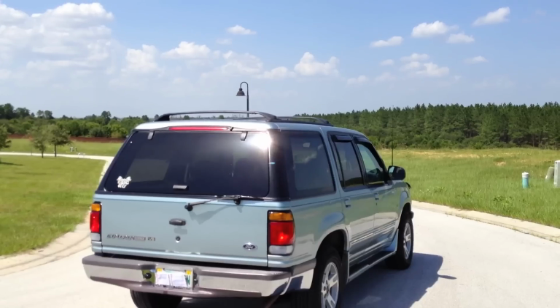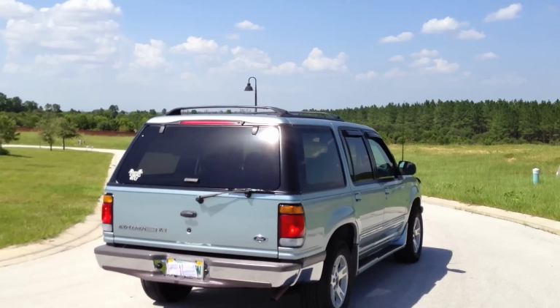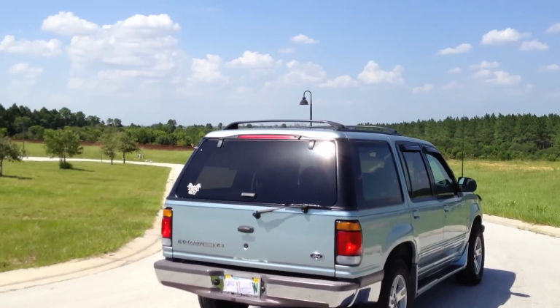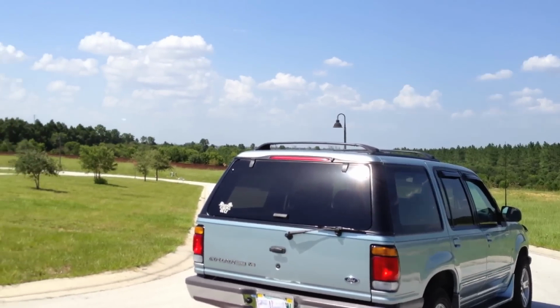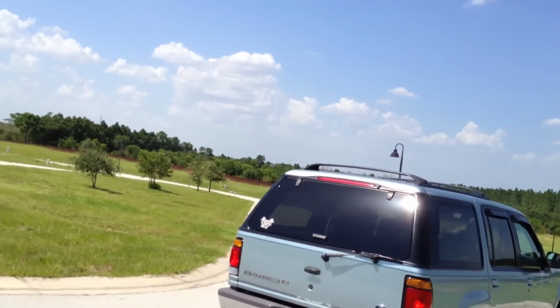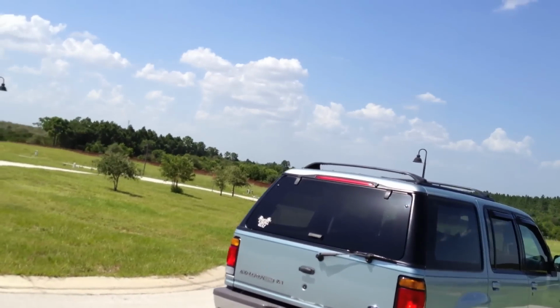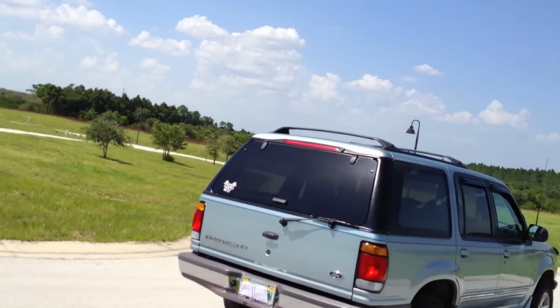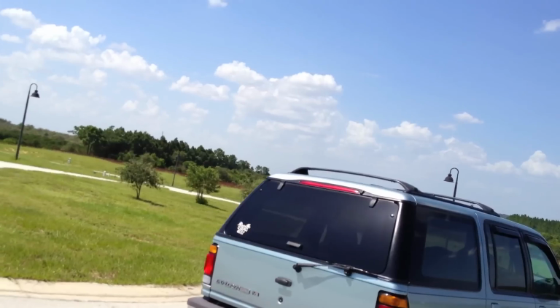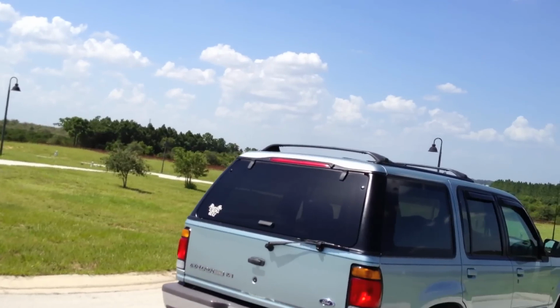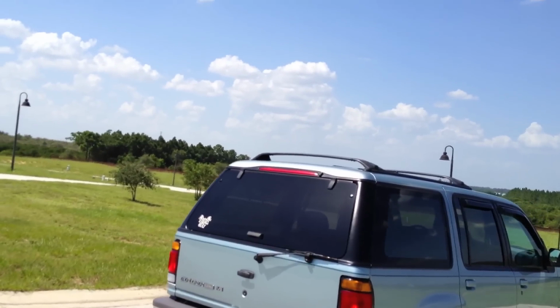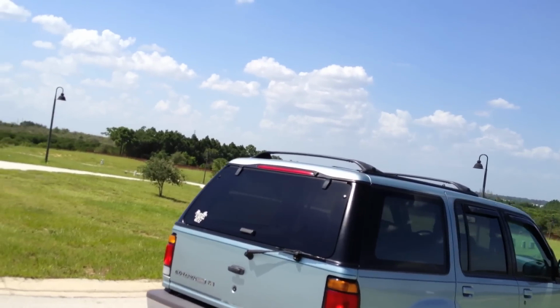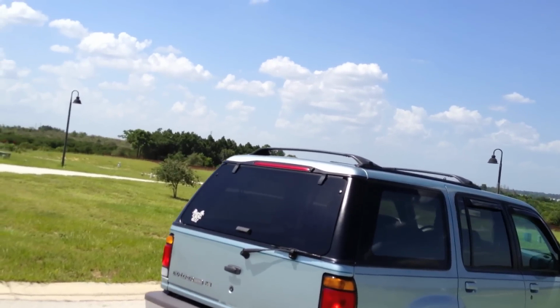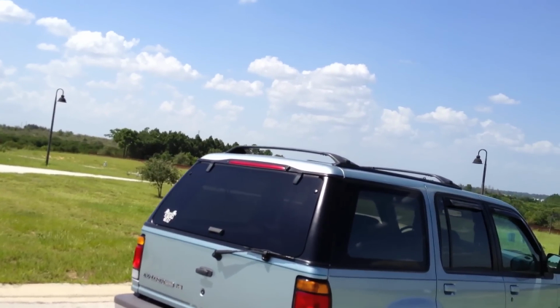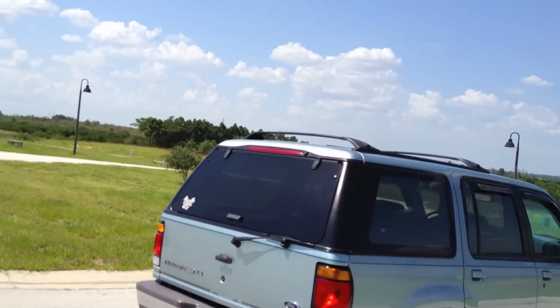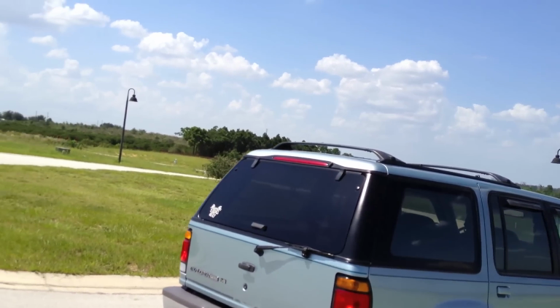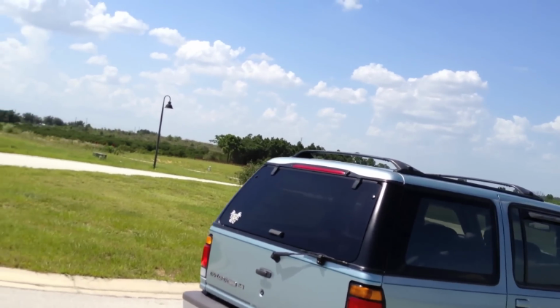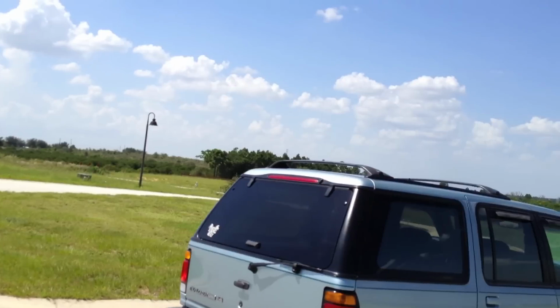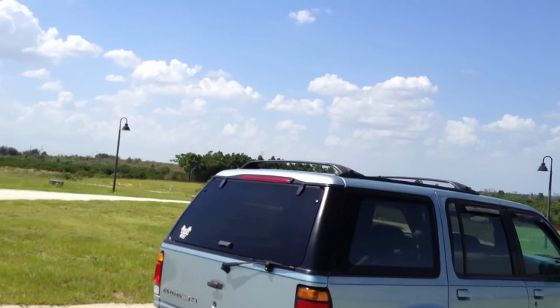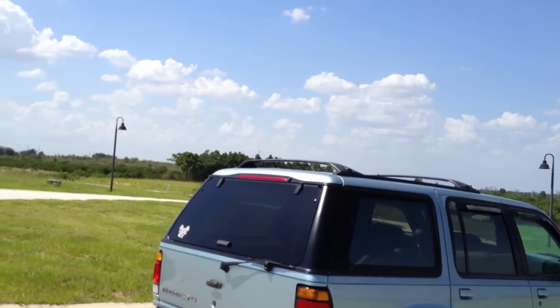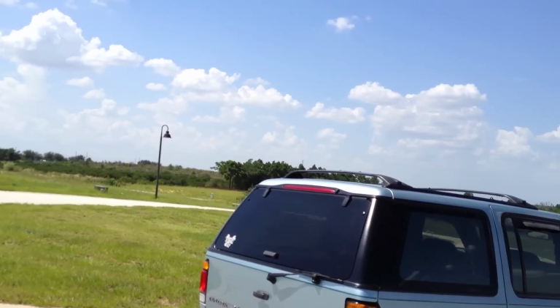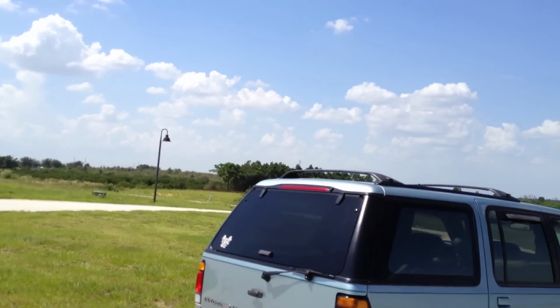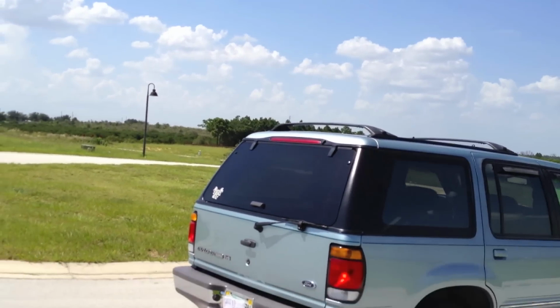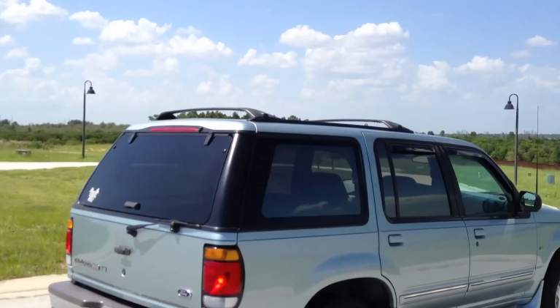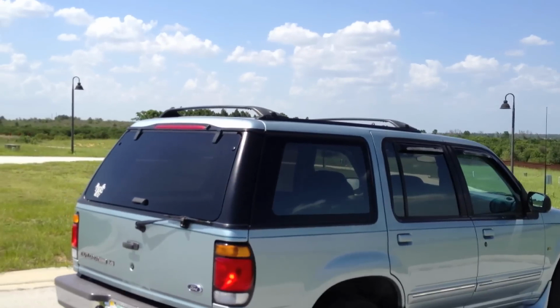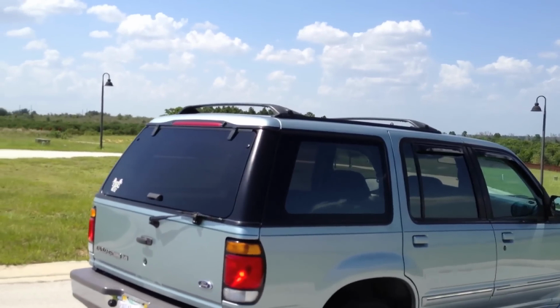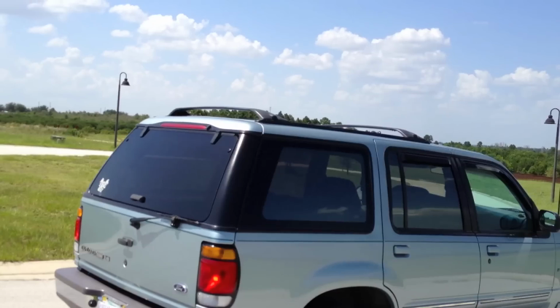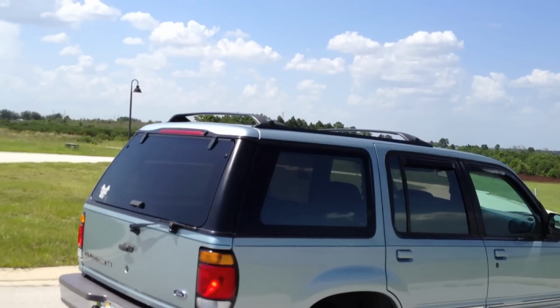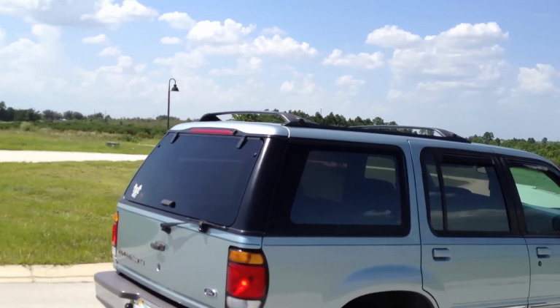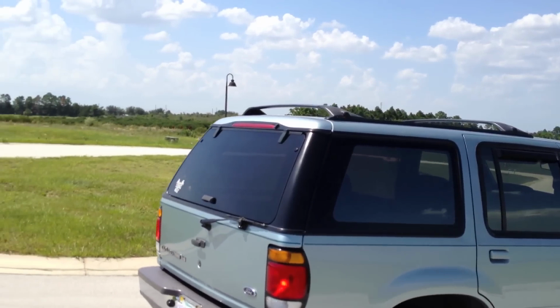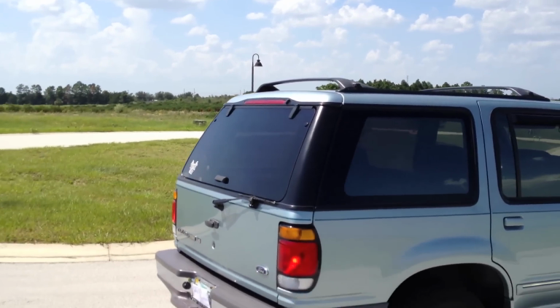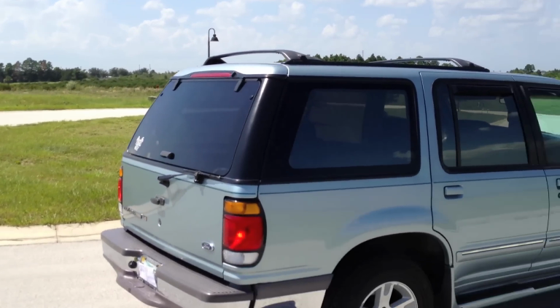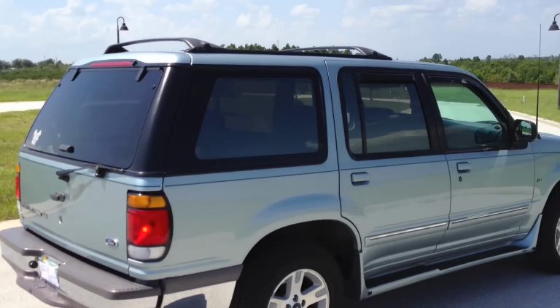This is actually the longest we've ever kept a car. Usually in my household we would keep a car for maybe a few weeks or a few months and then my dad would just resell and get another car at the auction. But this truck so far breaks all records.